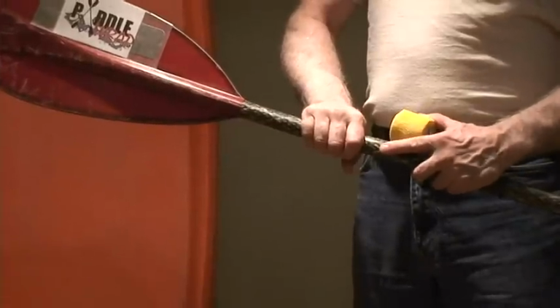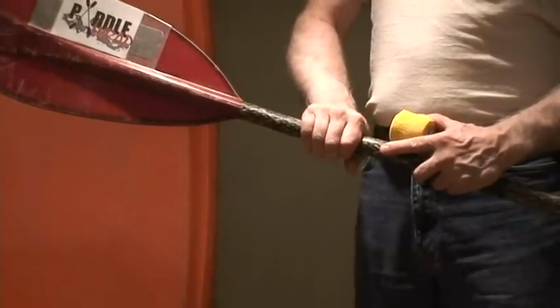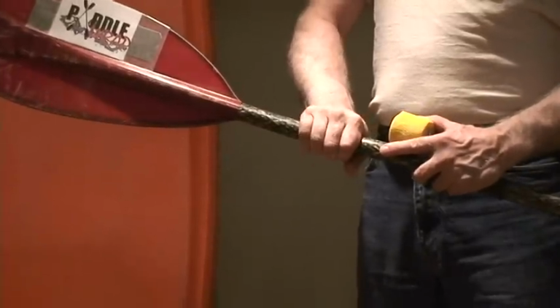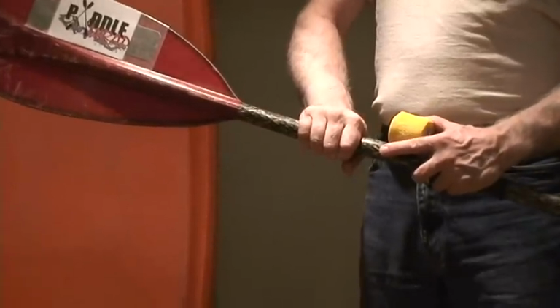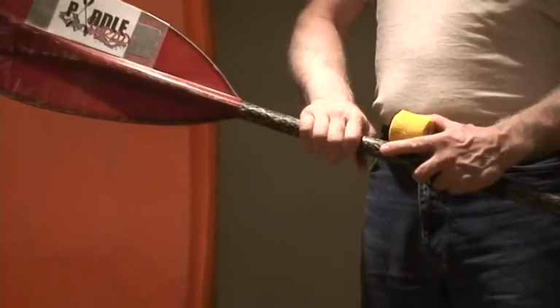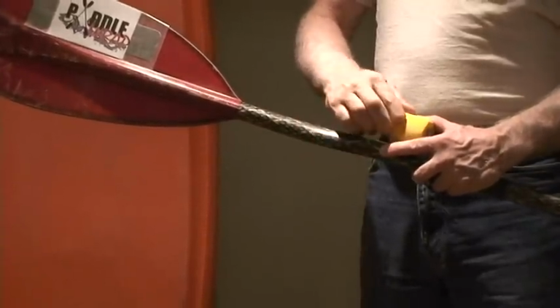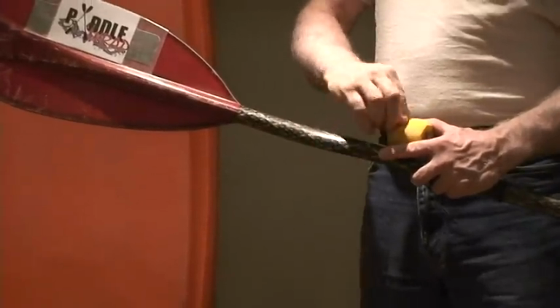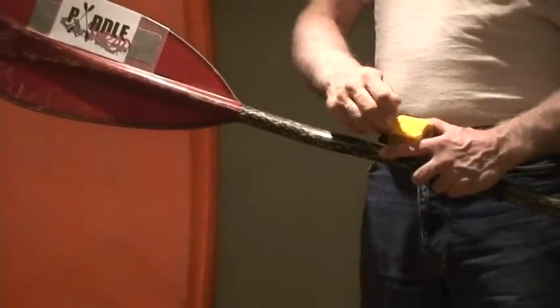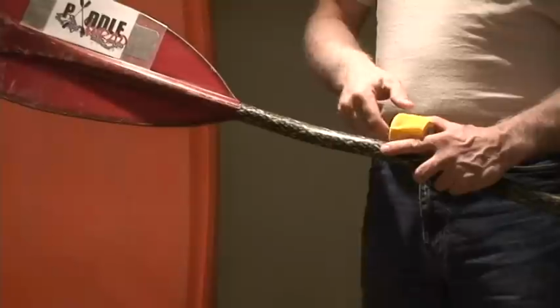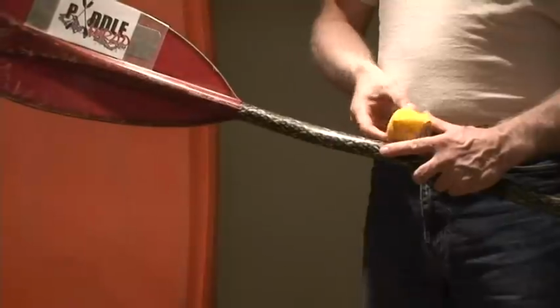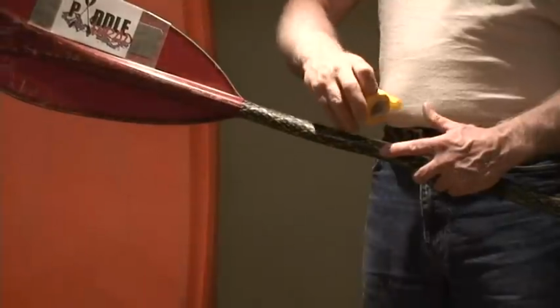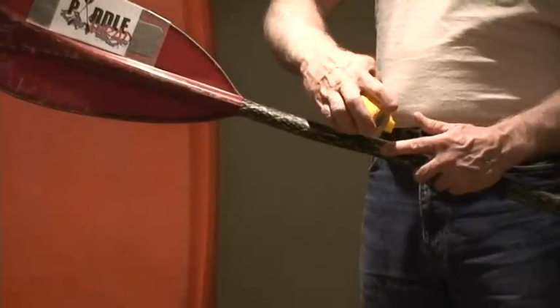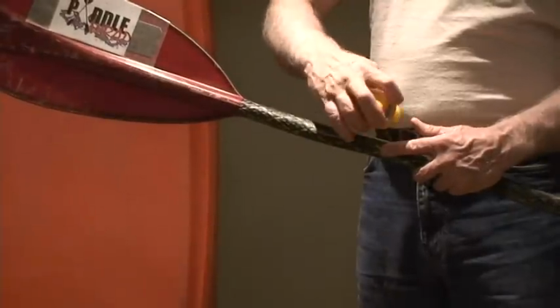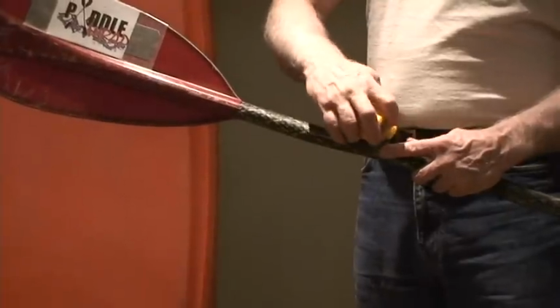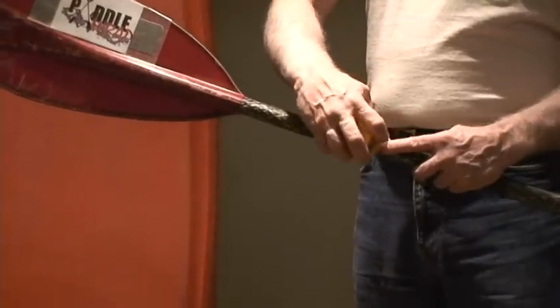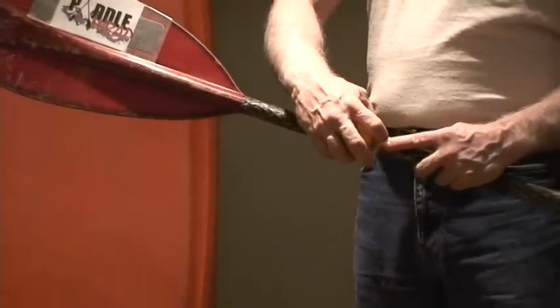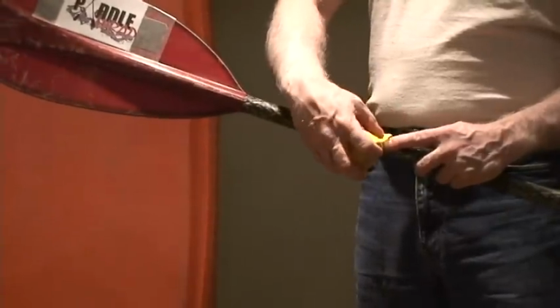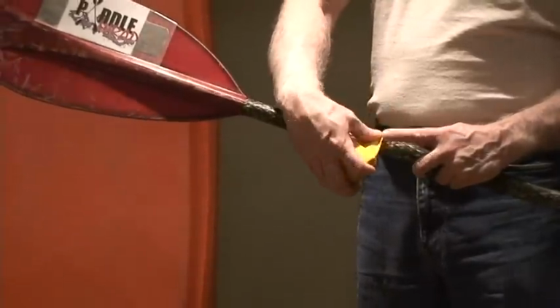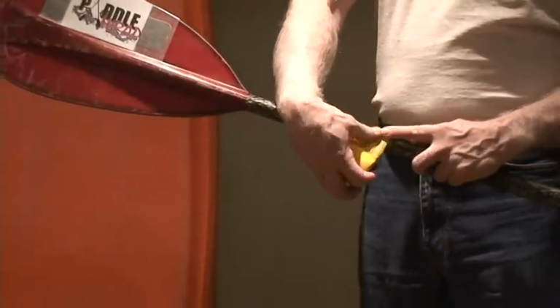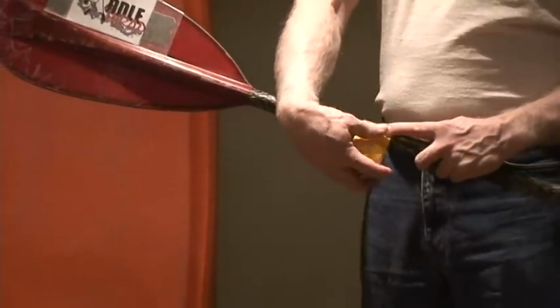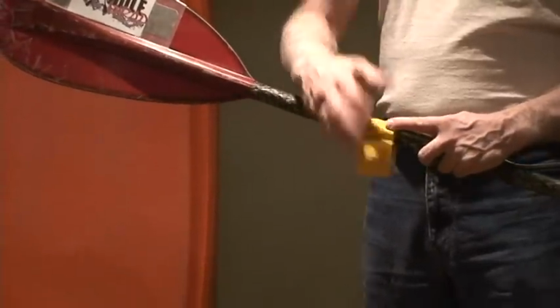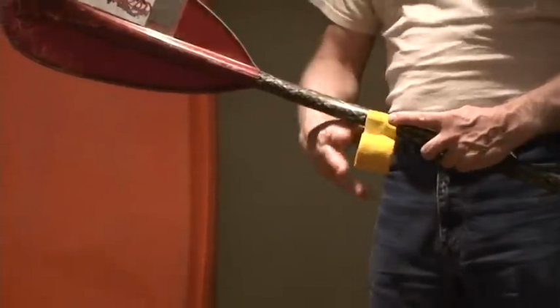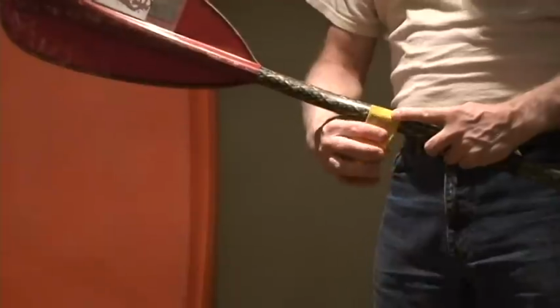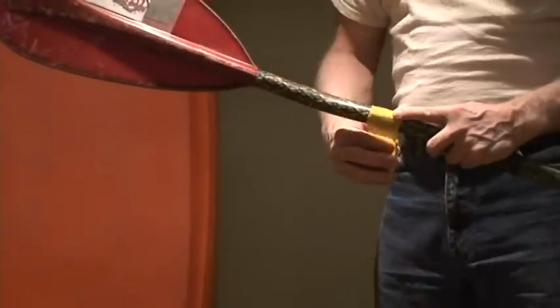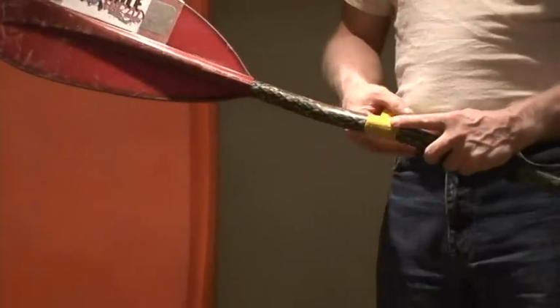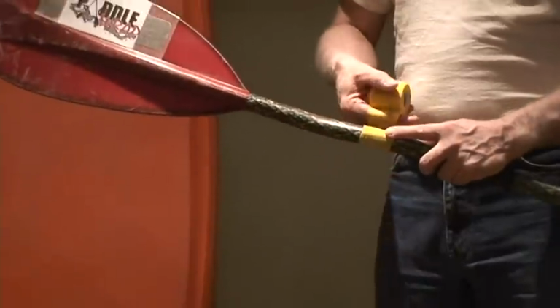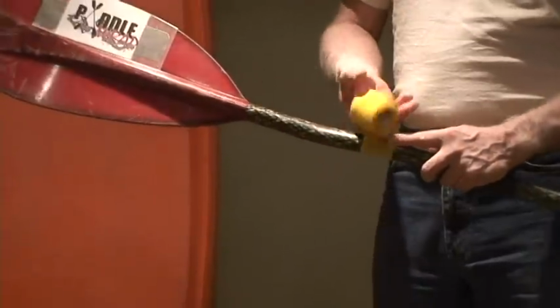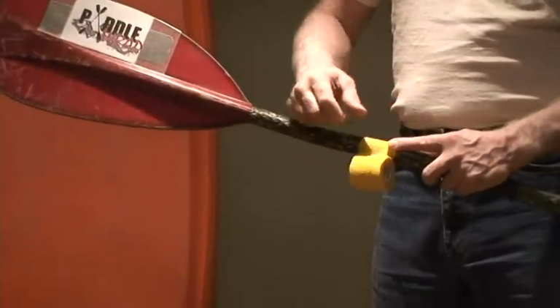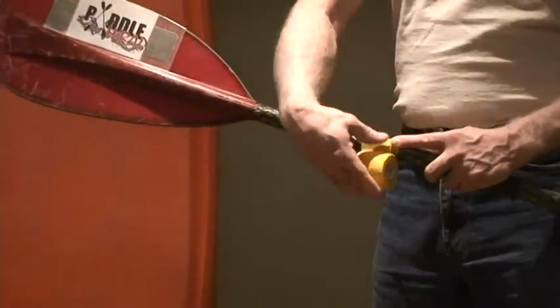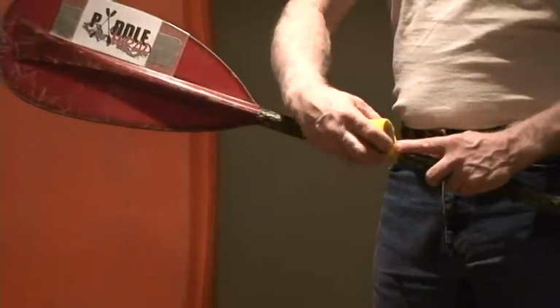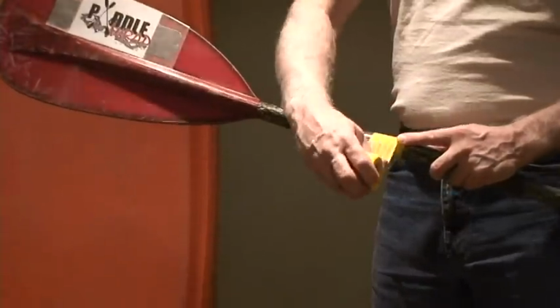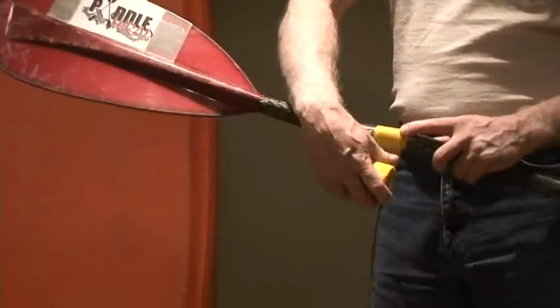Wrap the shaft tightly, starting one inch from the inside of your hand position towards the blade, to at least one inch beyond the outside of your hand position.